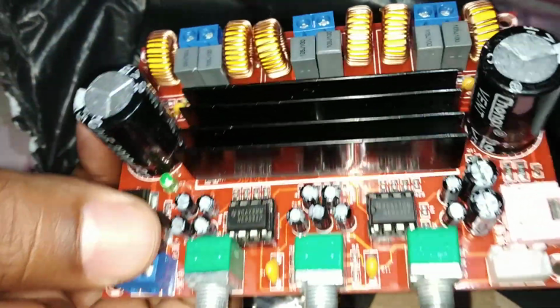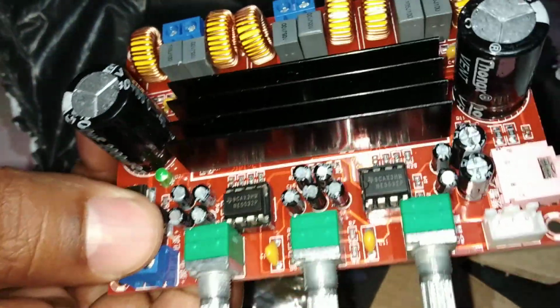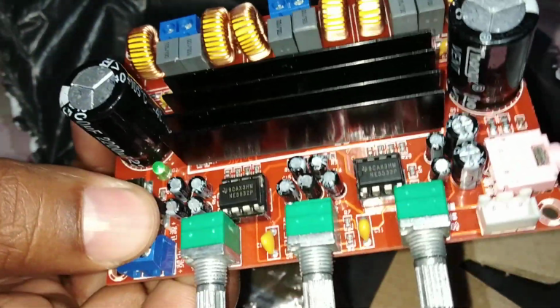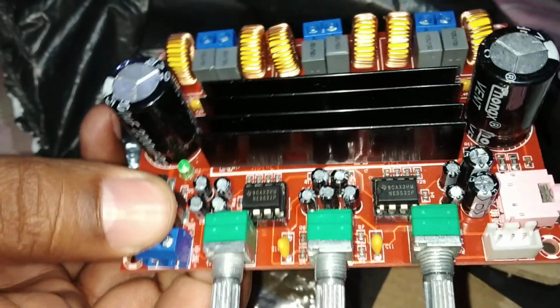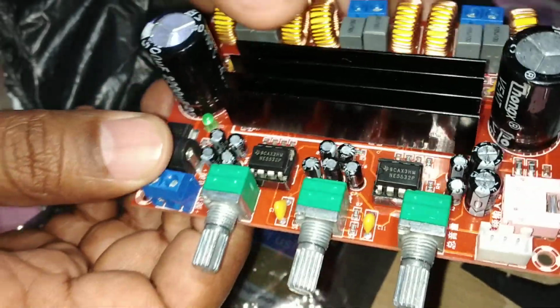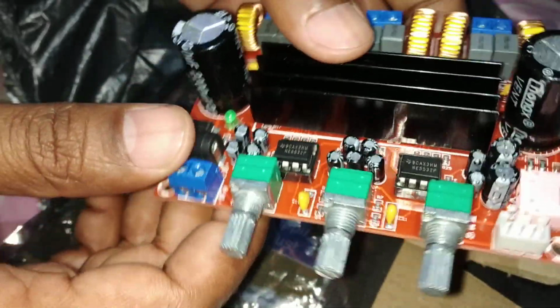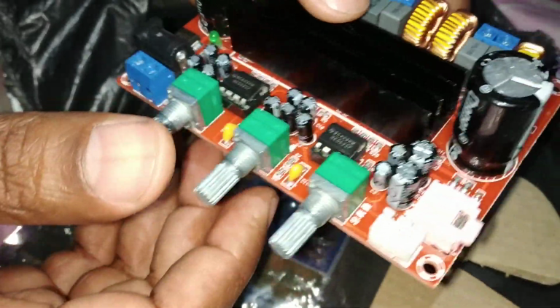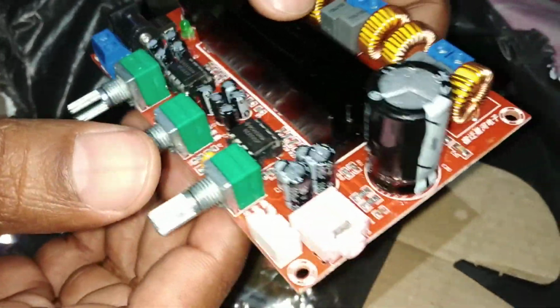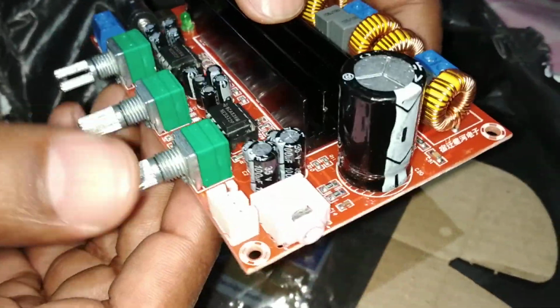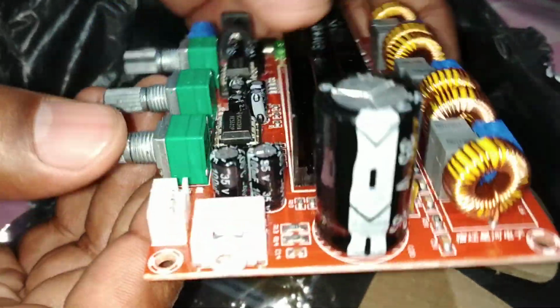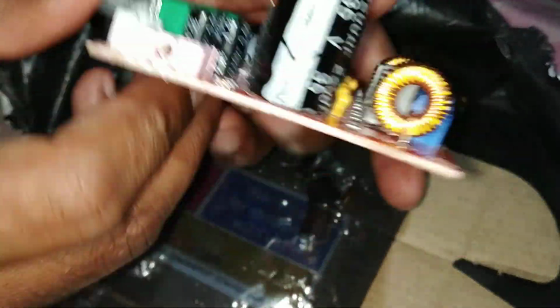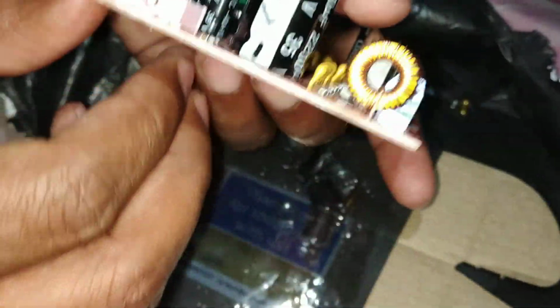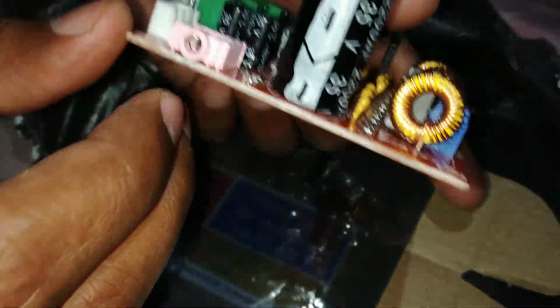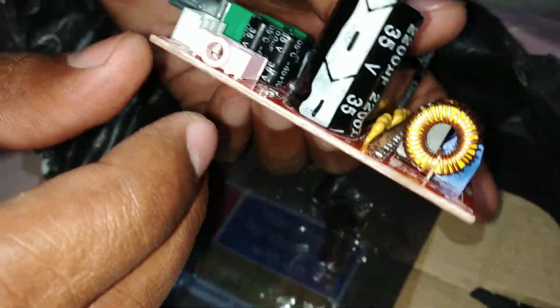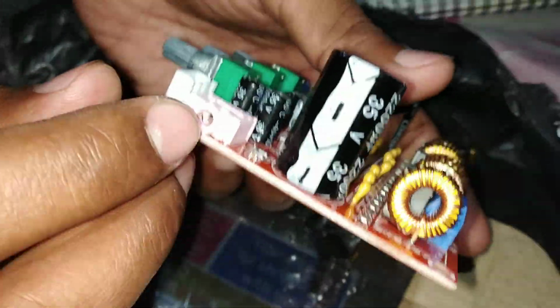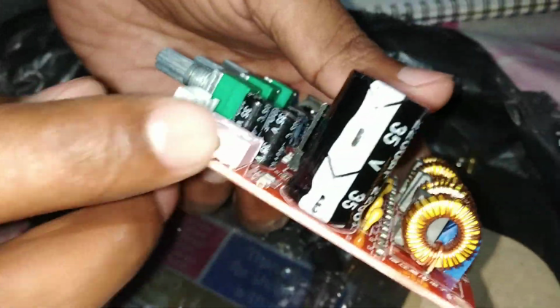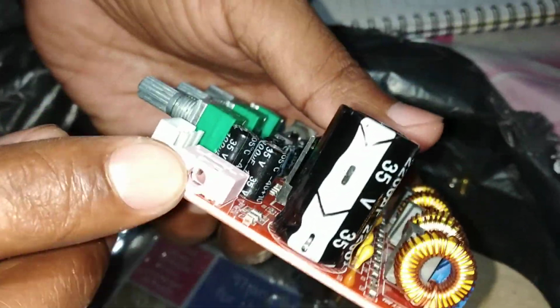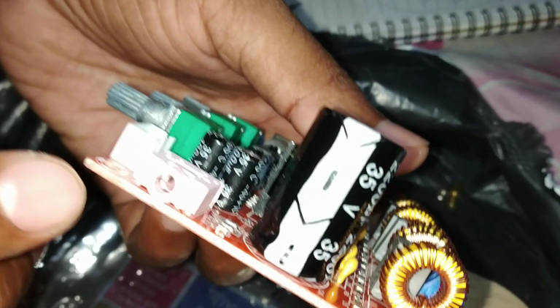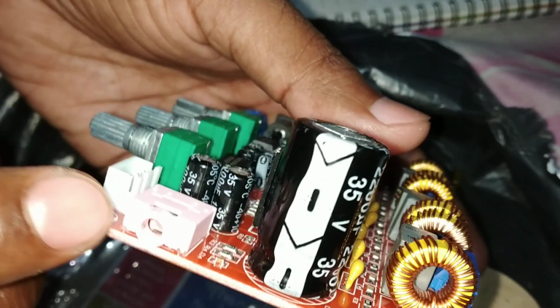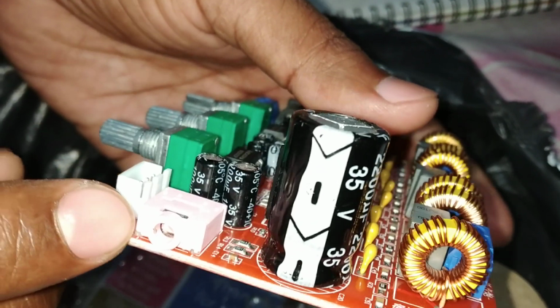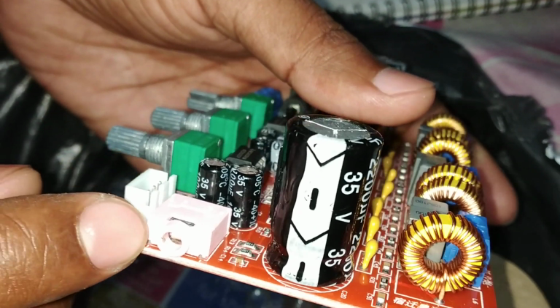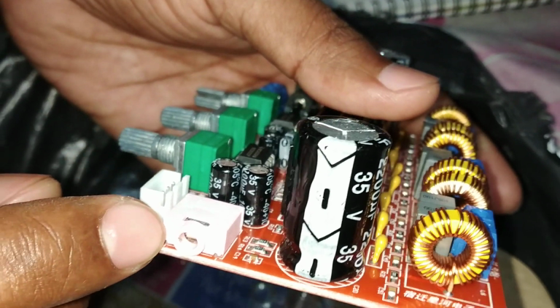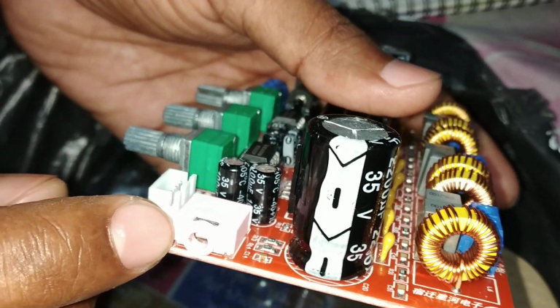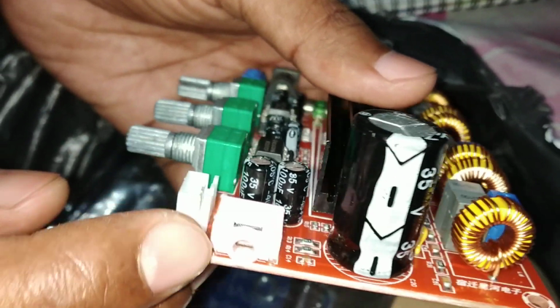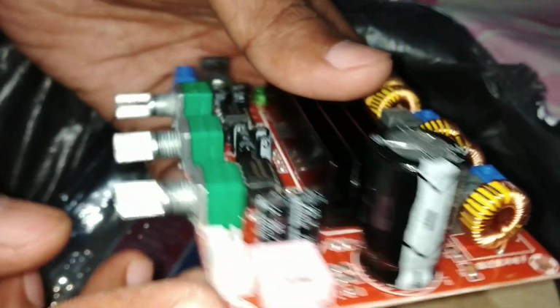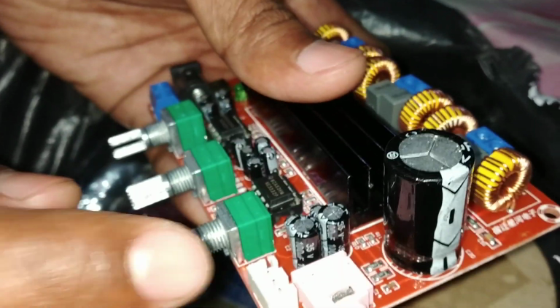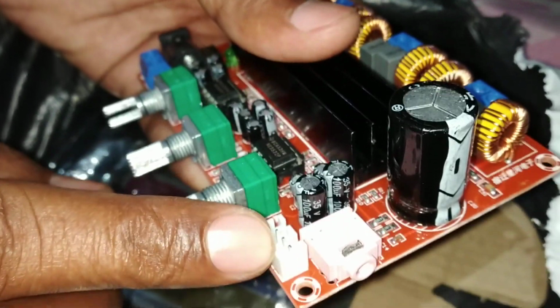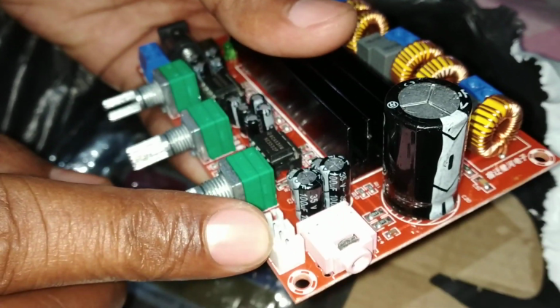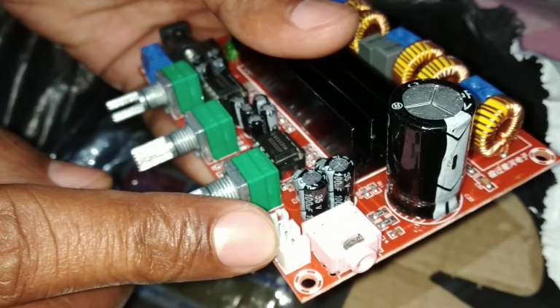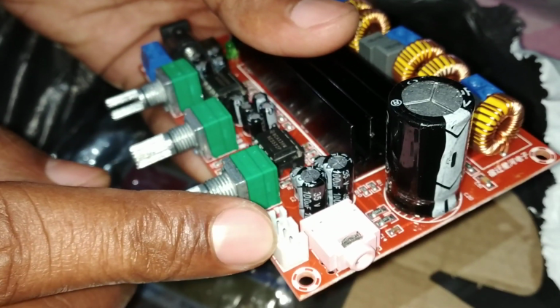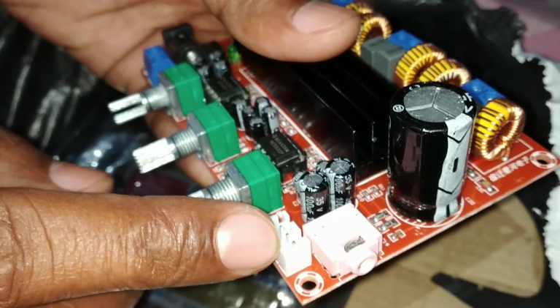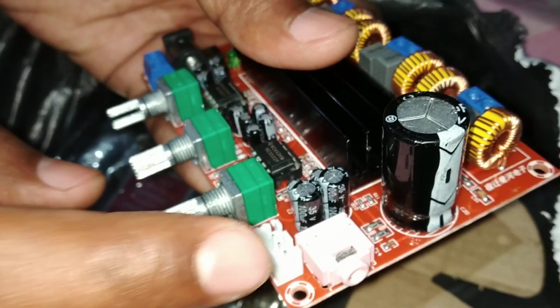Now let's talk about the 3.5mm aux jack here, as you can see in pink color, and this one is for the module input.